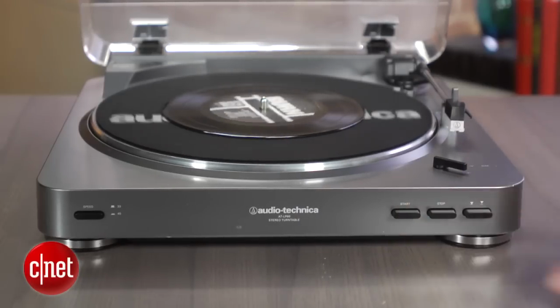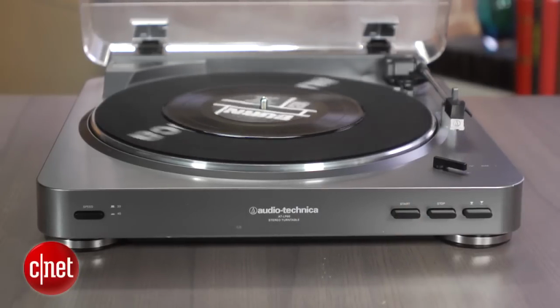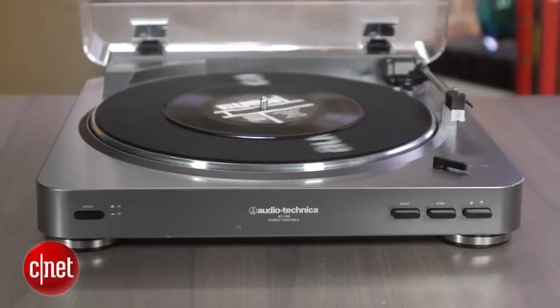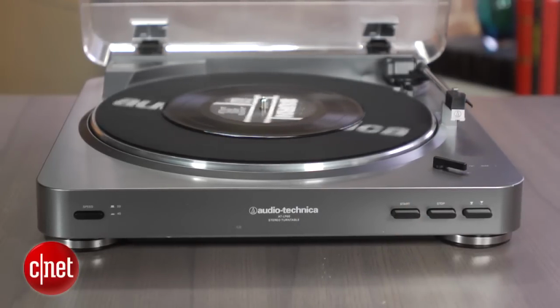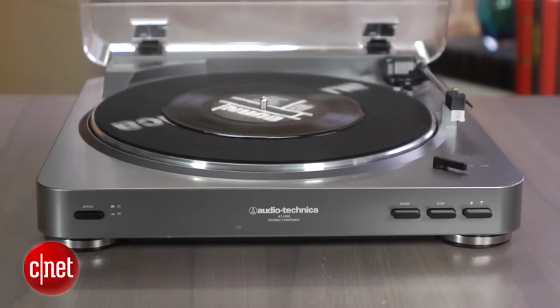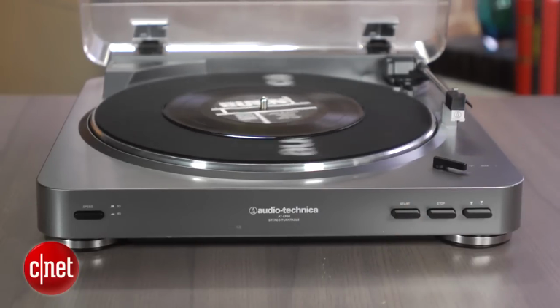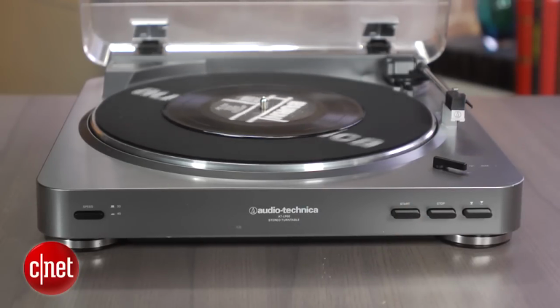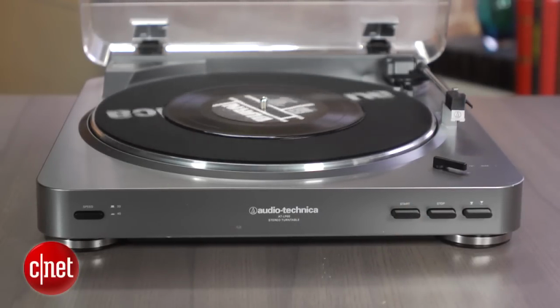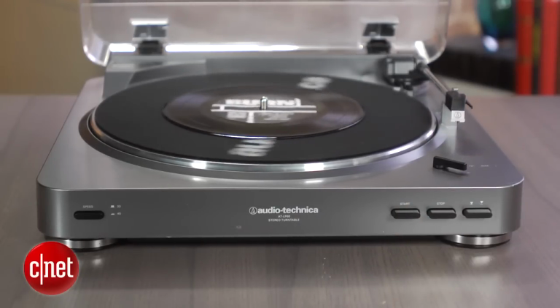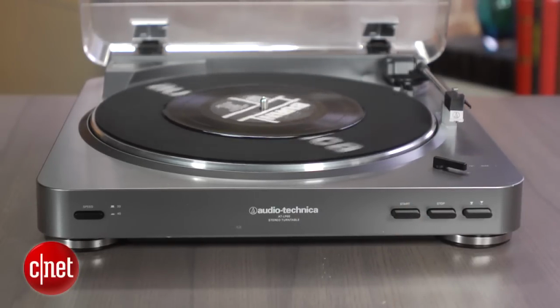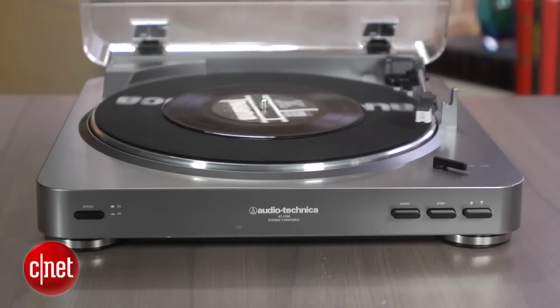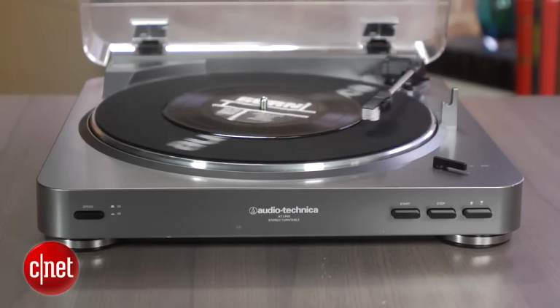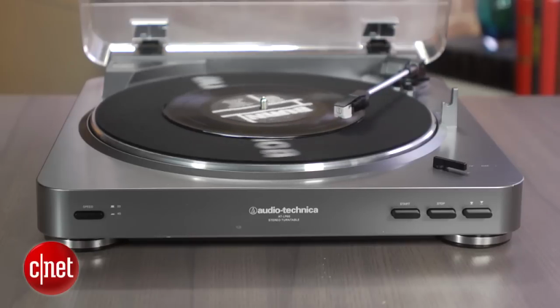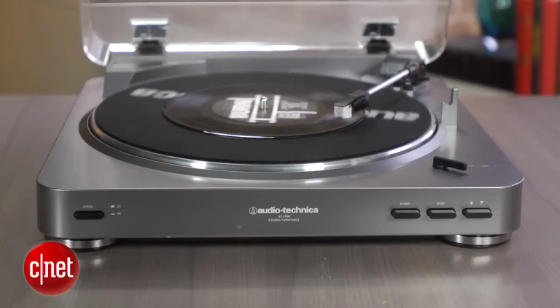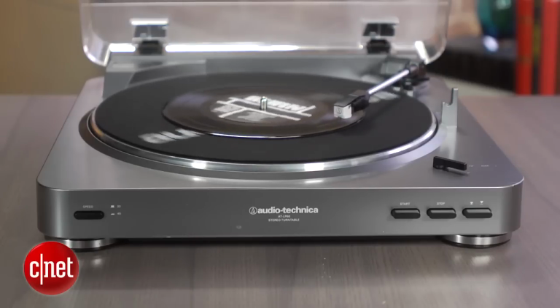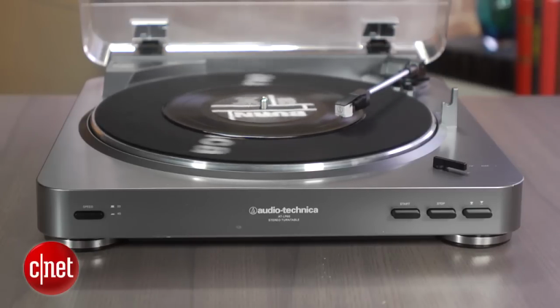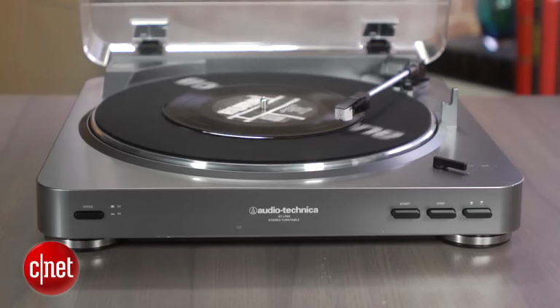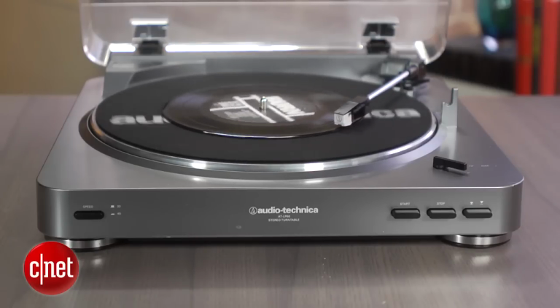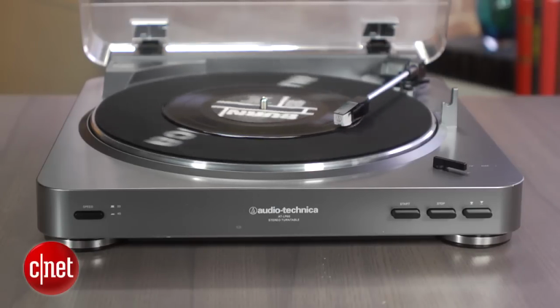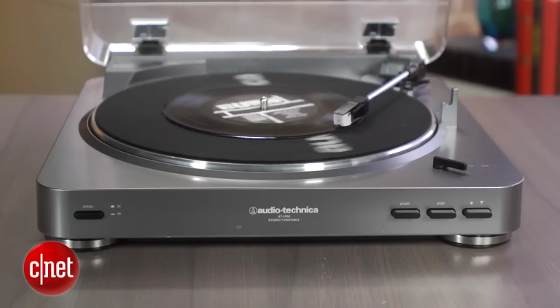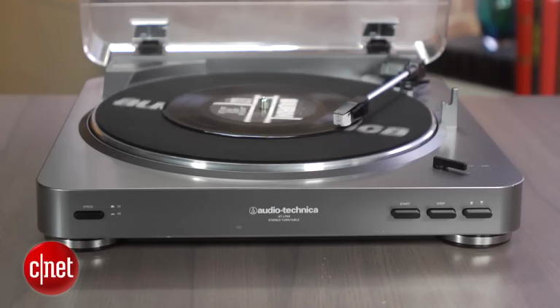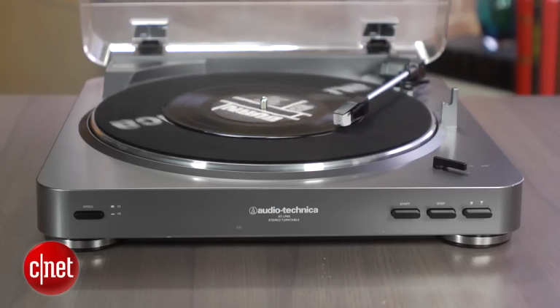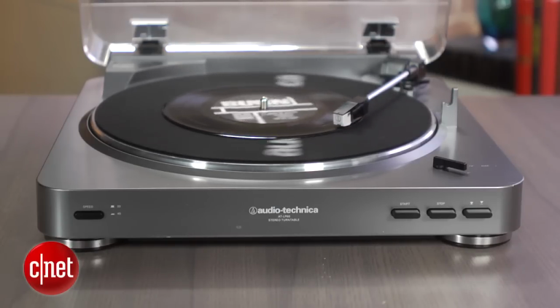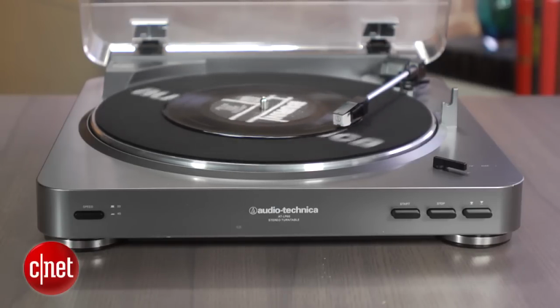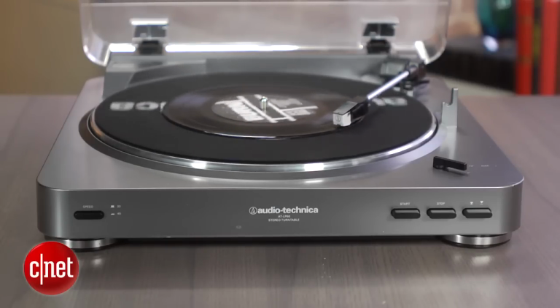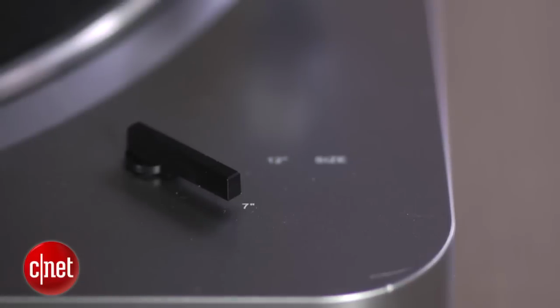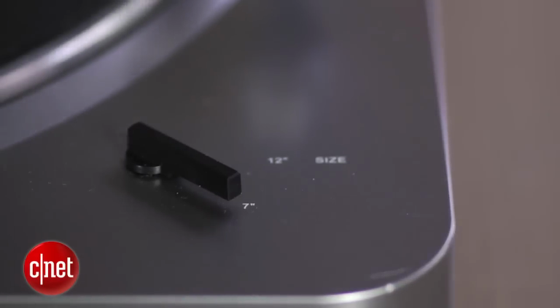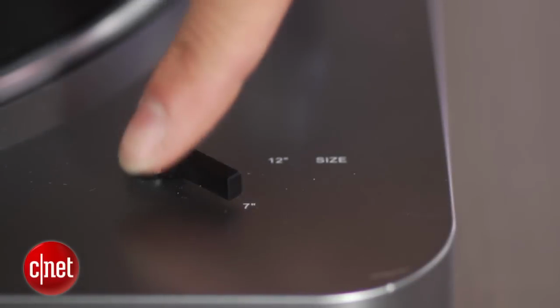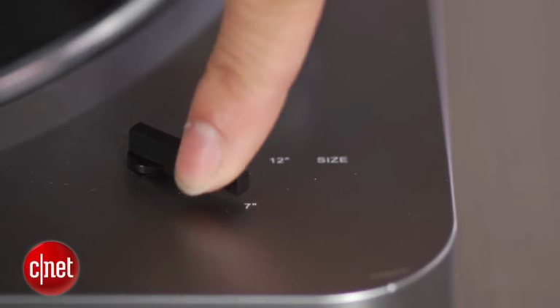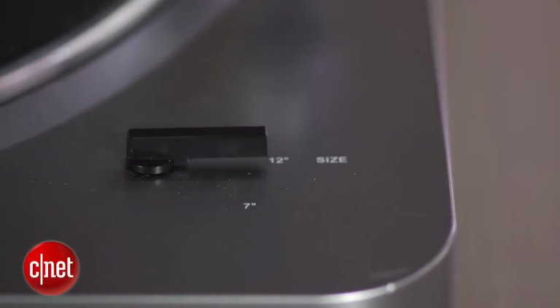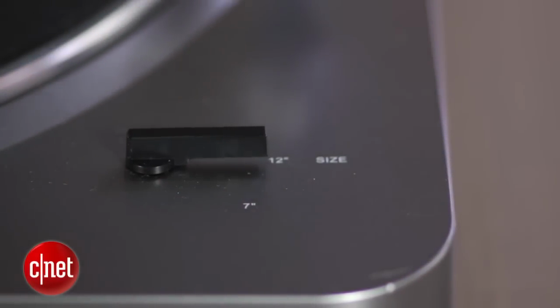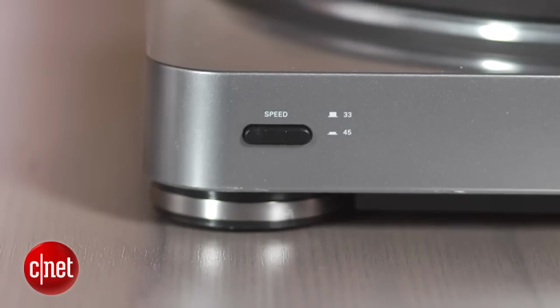It's belt driven, so it's more suited for at-home listening, and Audio-Technica makes it pretty easy to set up by pre-setting the counterweight and tracking force. You can adjust the settings for platter speed and both 7 and 12 inch records, and there's also a 45 adapter disc included.